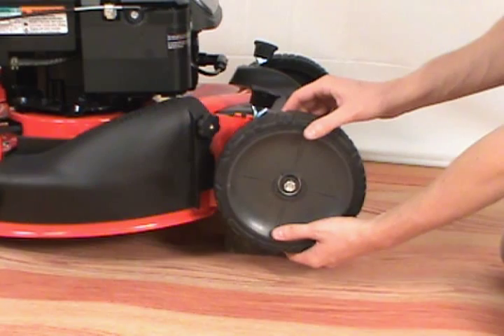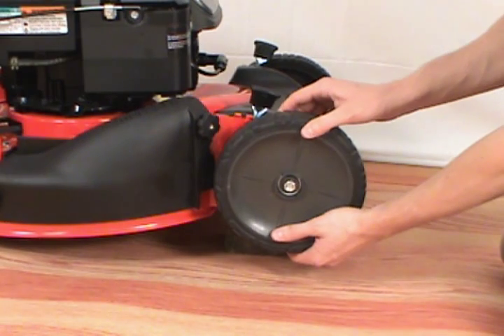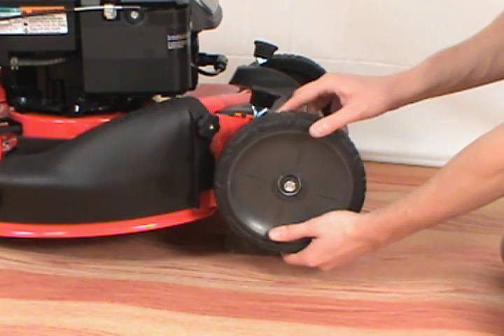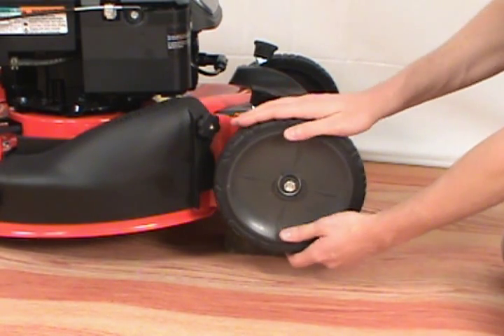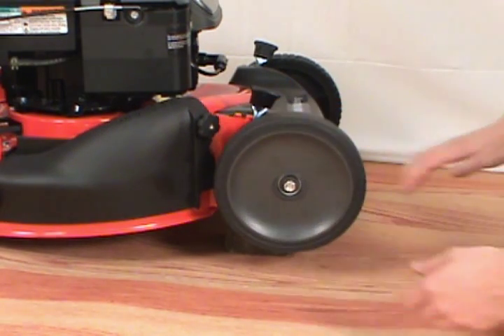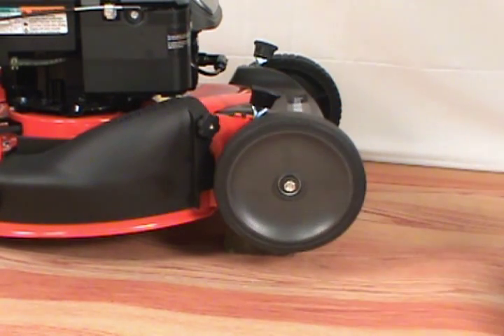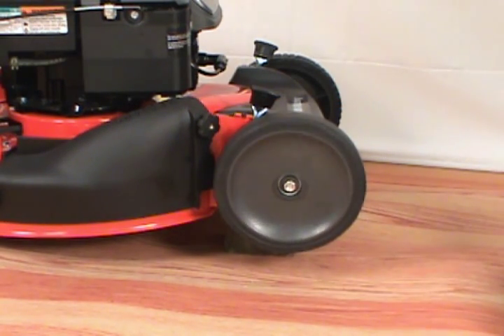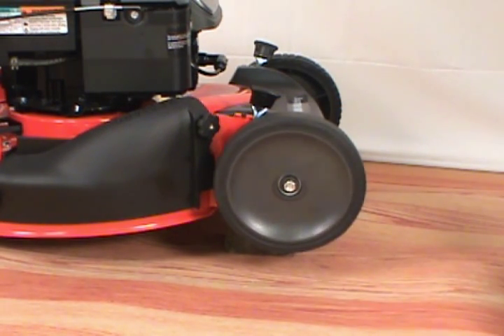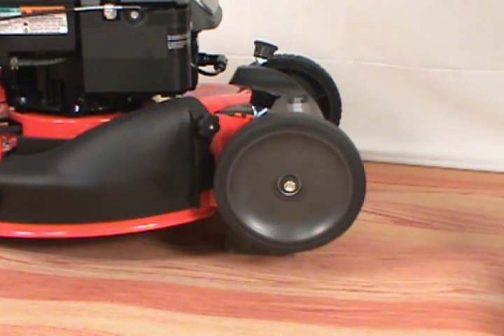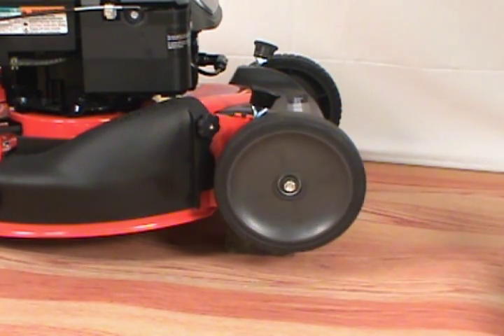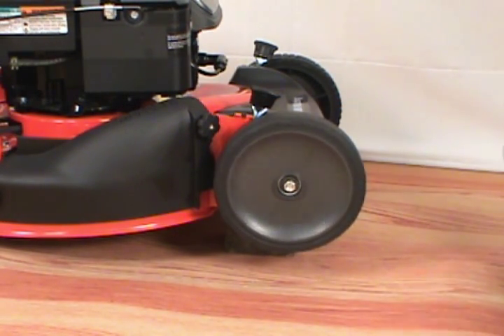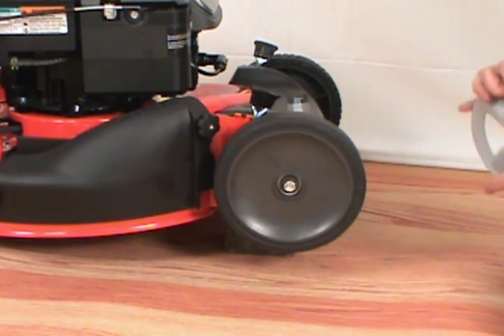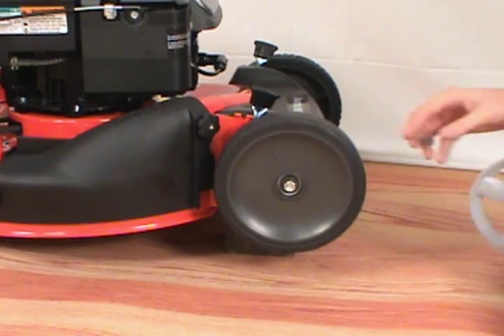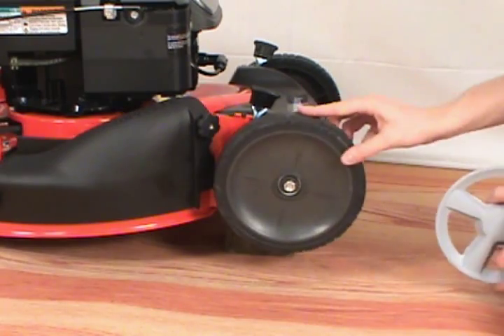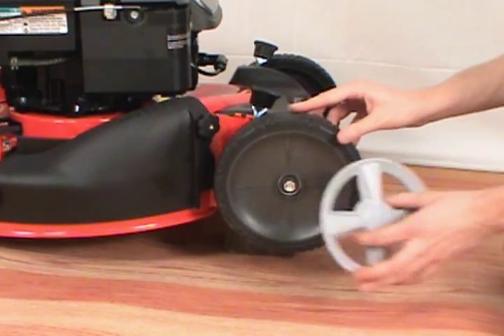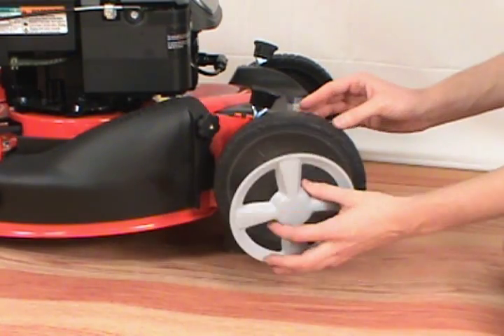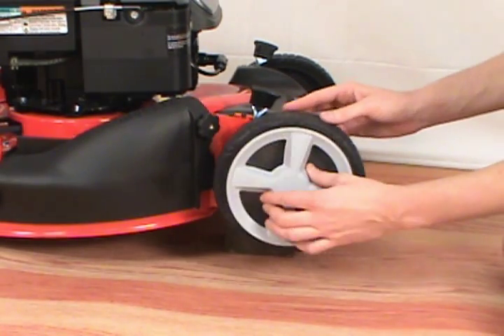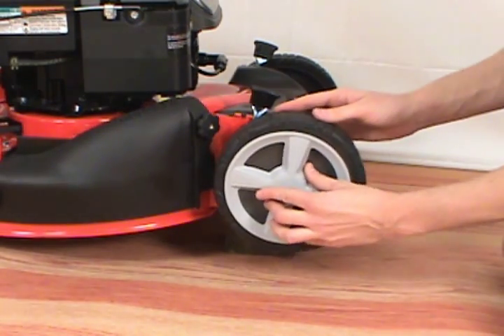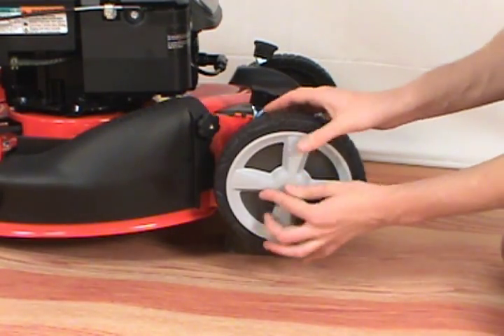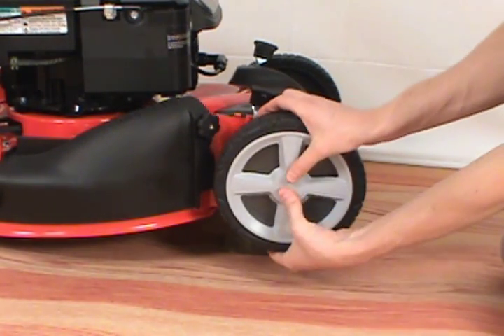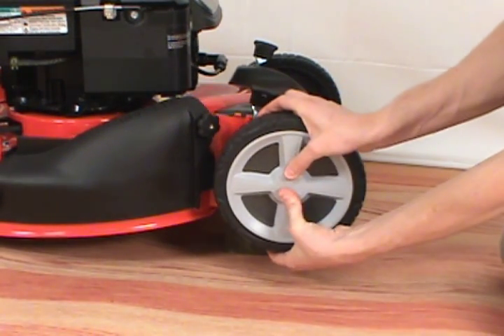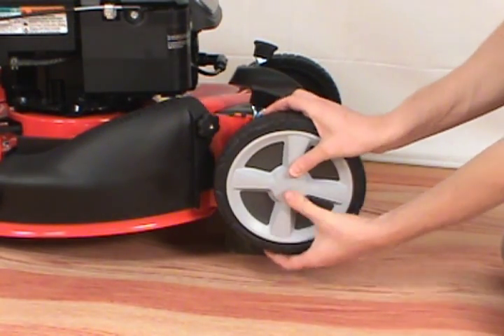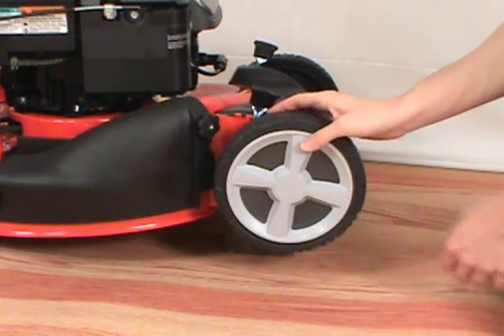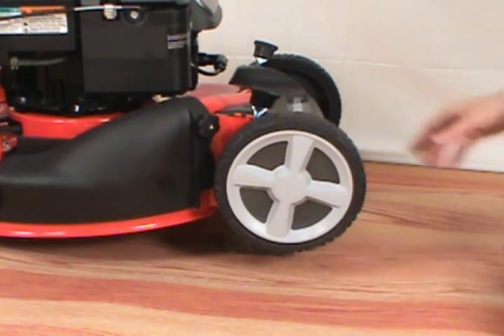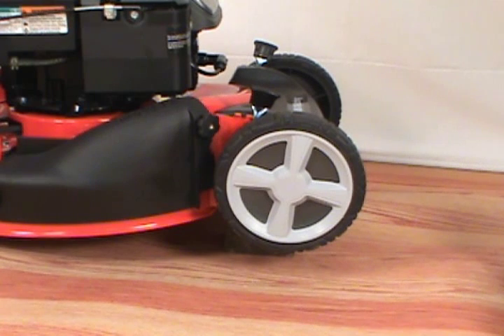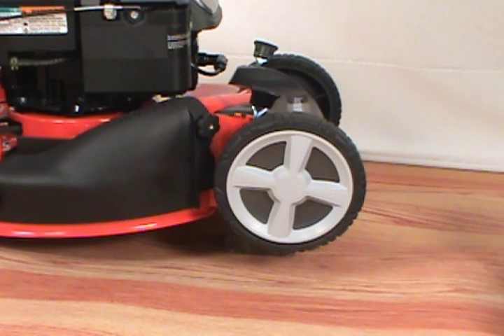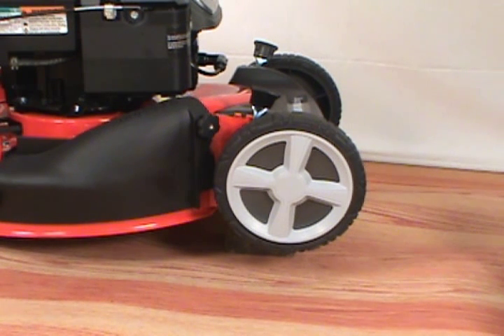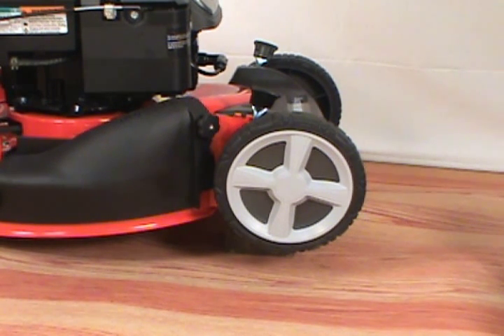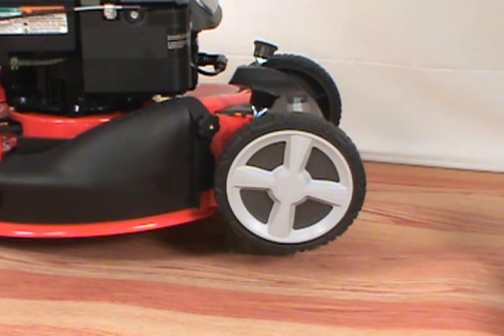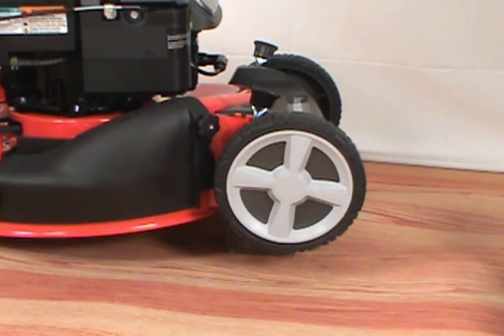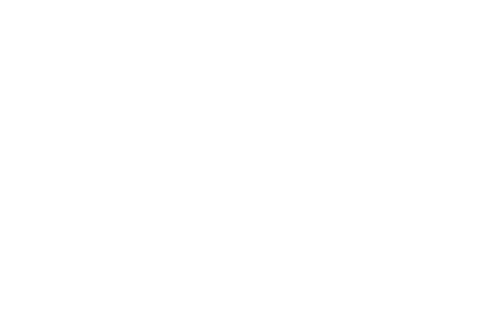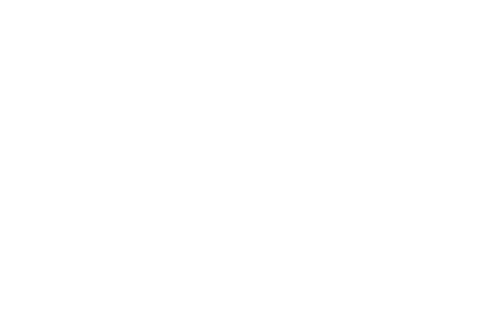Make sure the wheel is not loose and that it spins freely. Finally, snap the cover back onto the wheel. That is how to replace a wheel on a Snapper lawn mower.